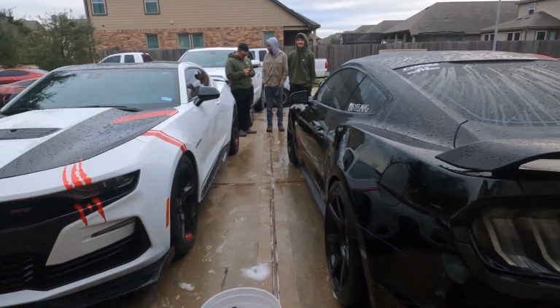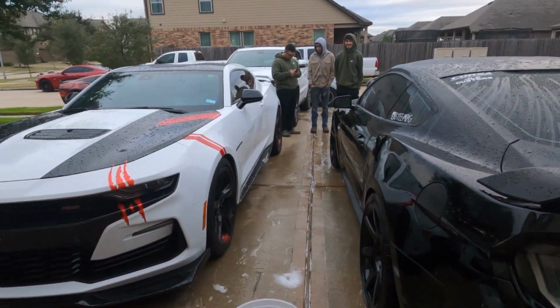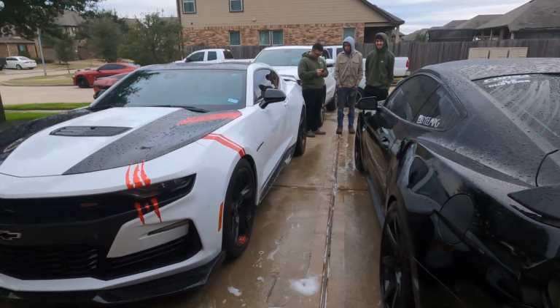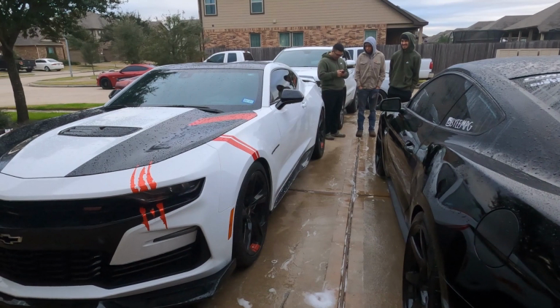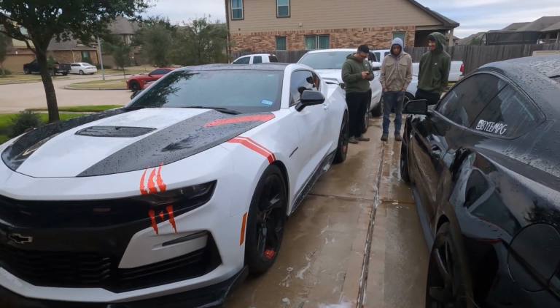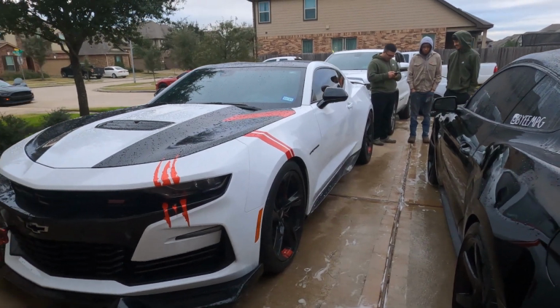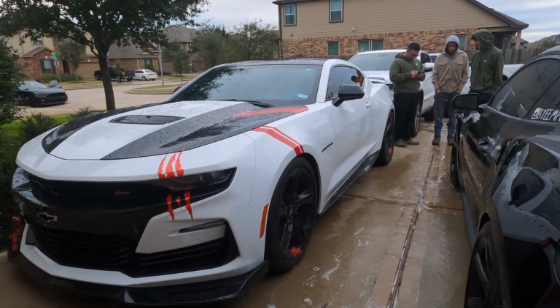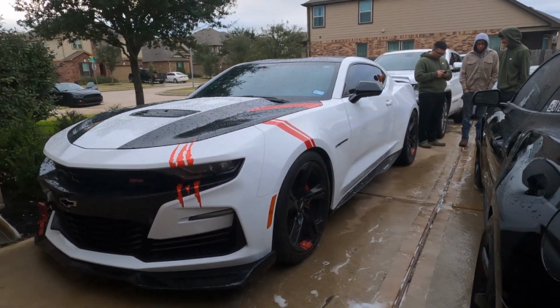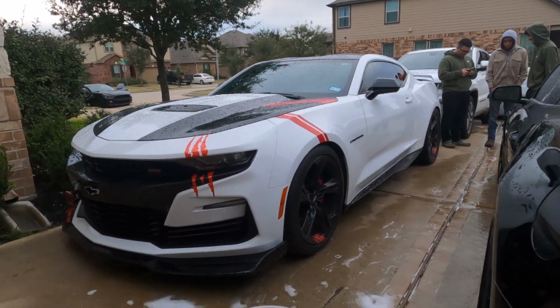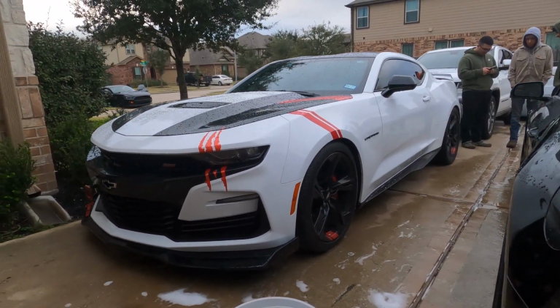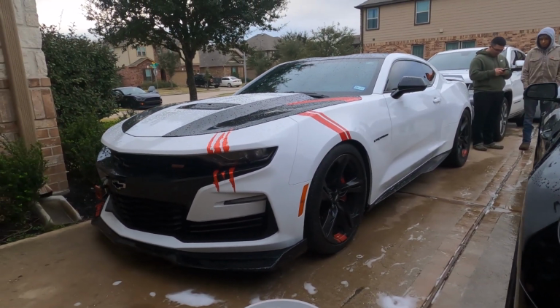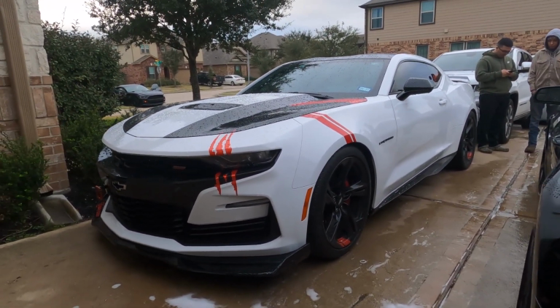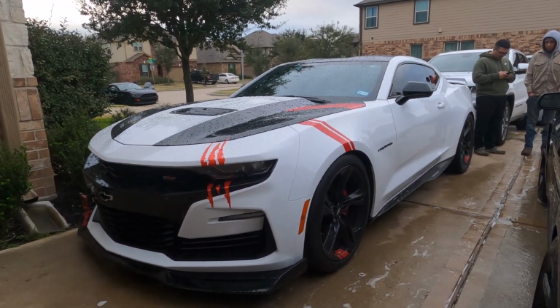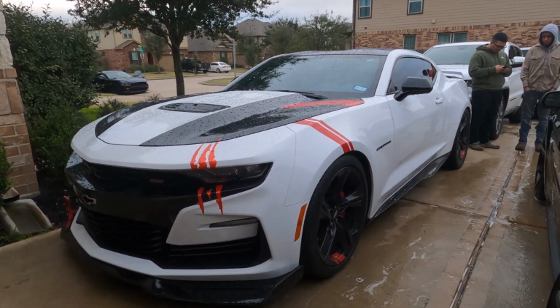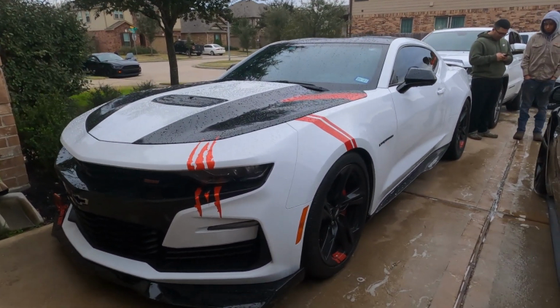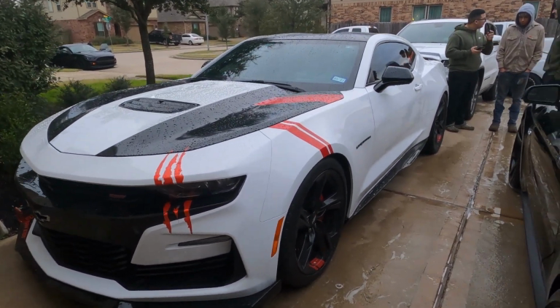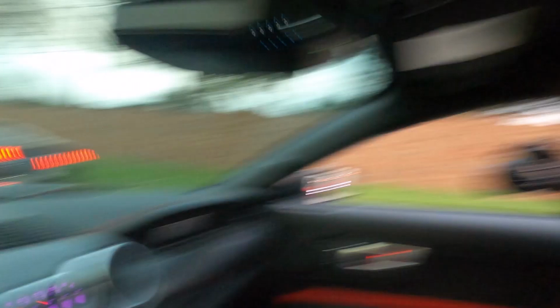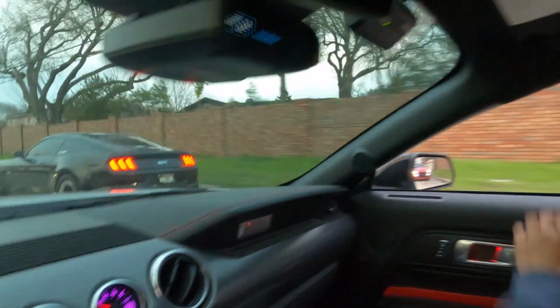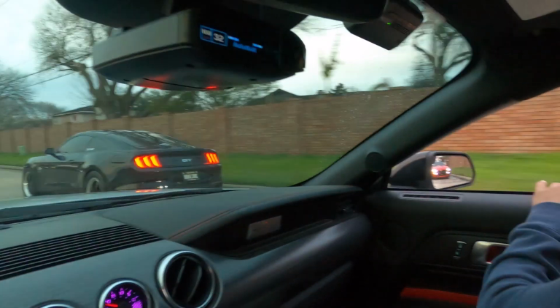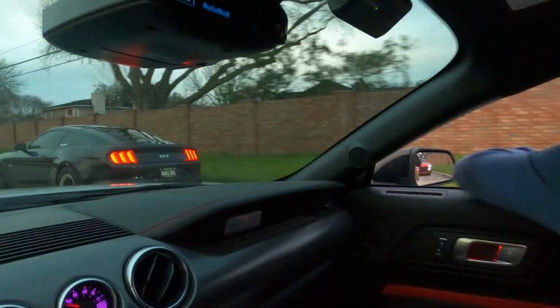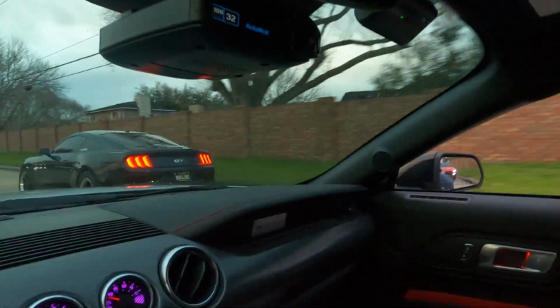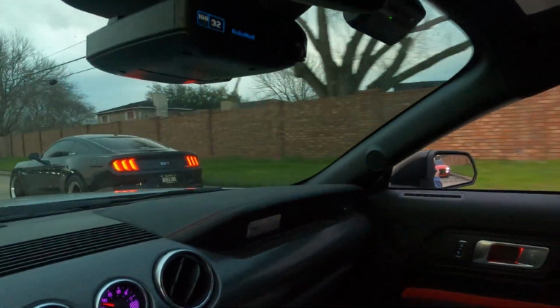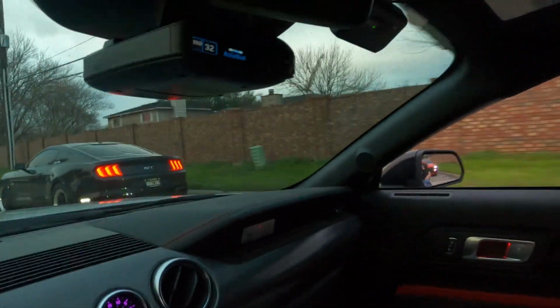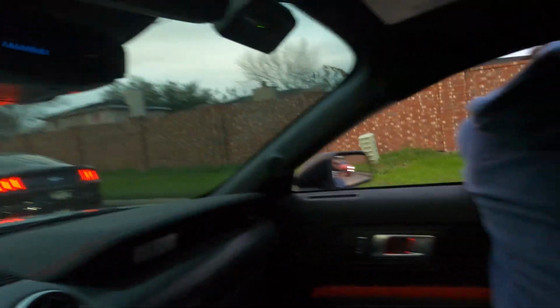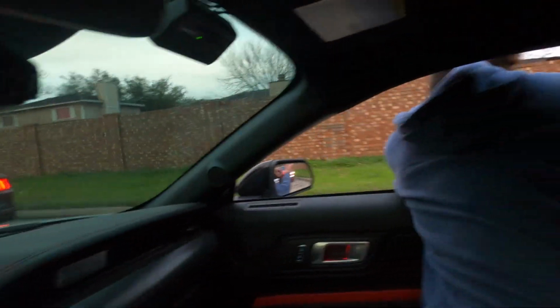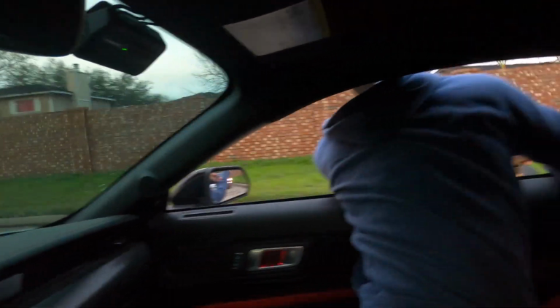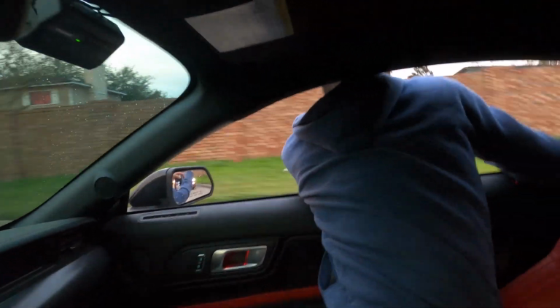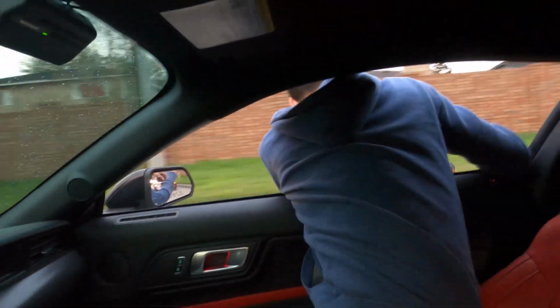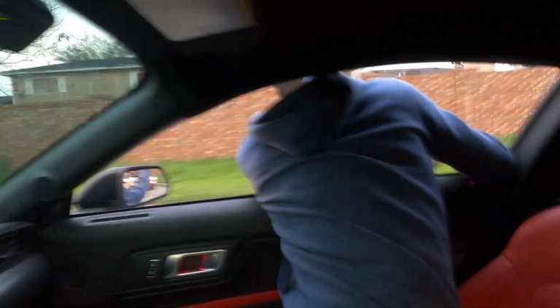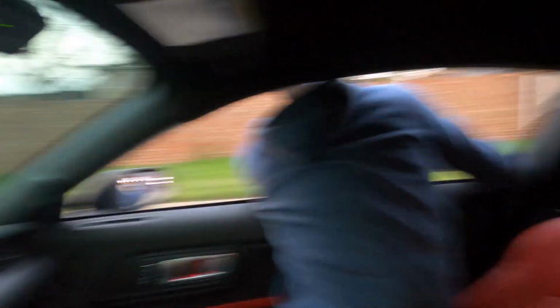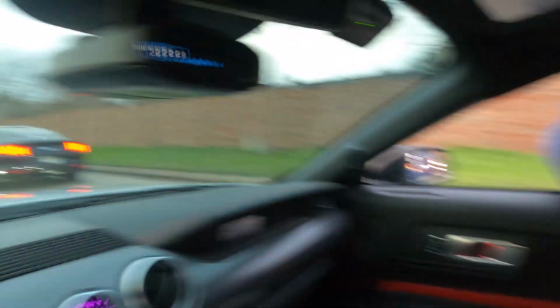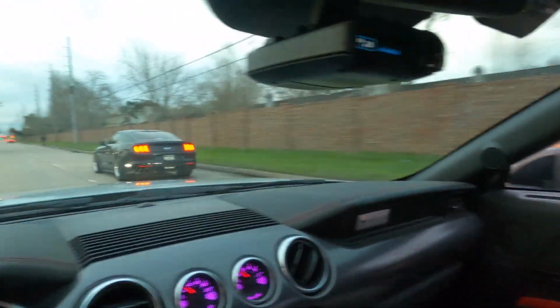And this is his dad's car — very unique. 2SS, really clean. By MPG's doing his thing, getting rollers of Jordy right now.